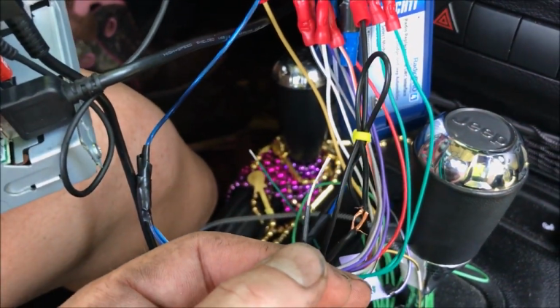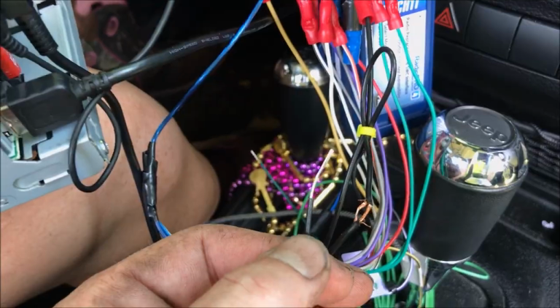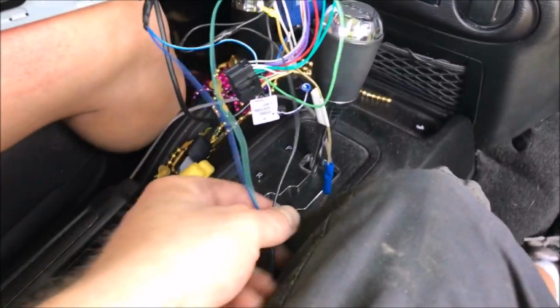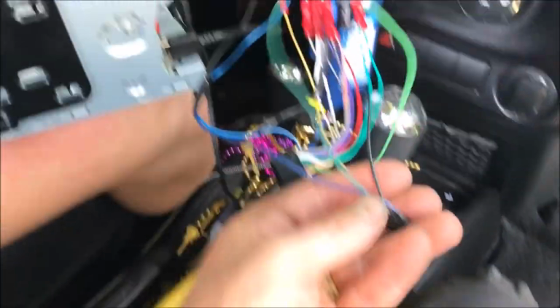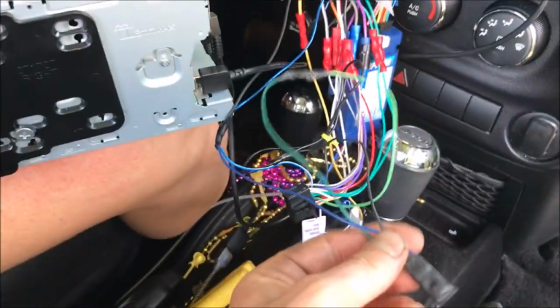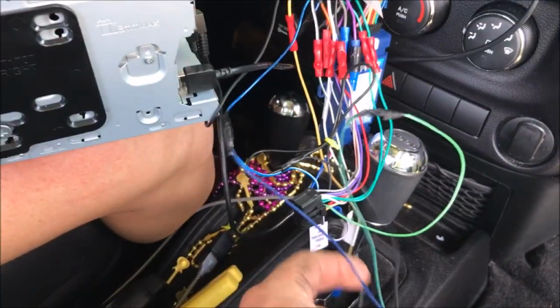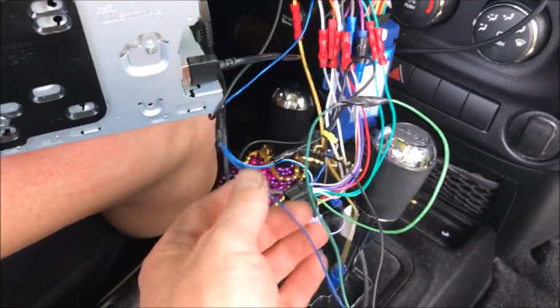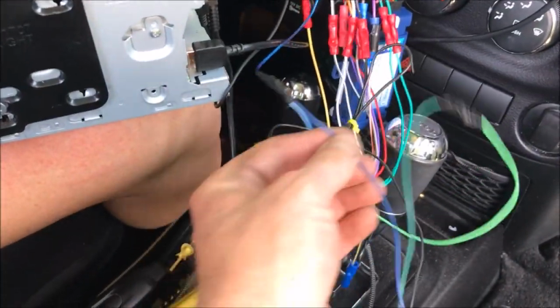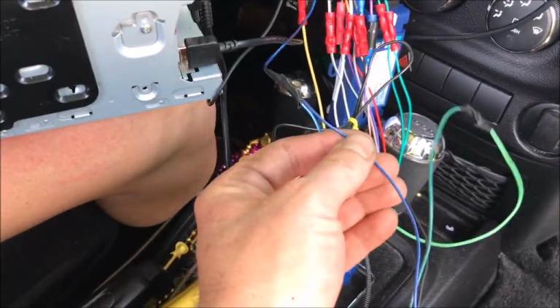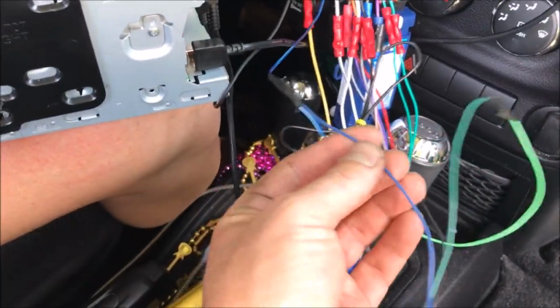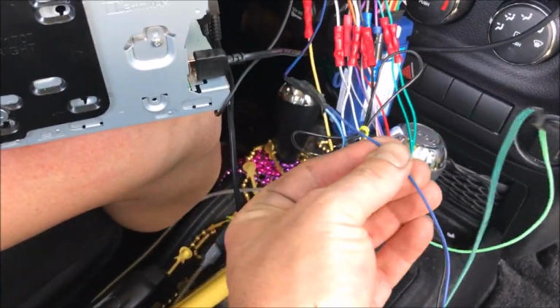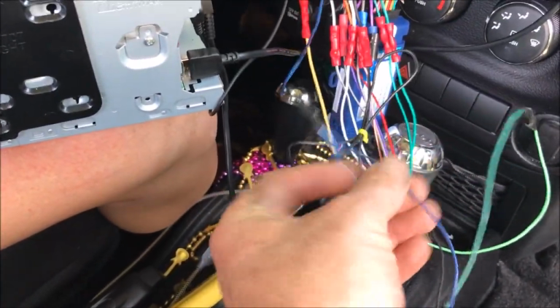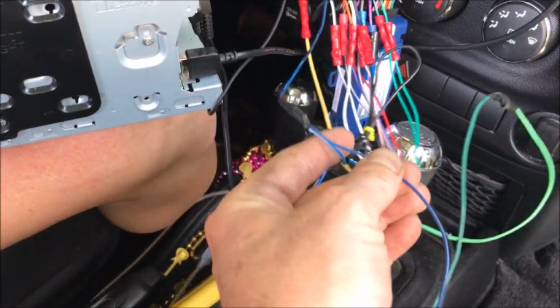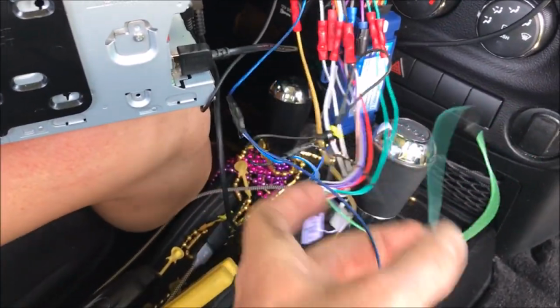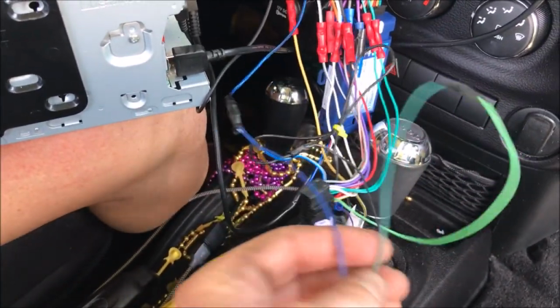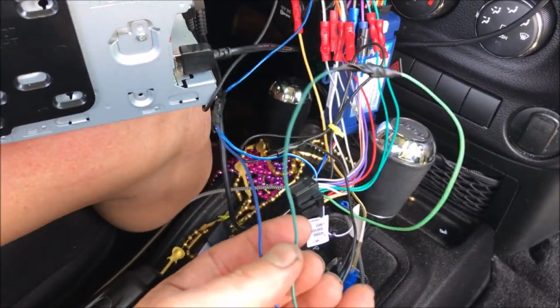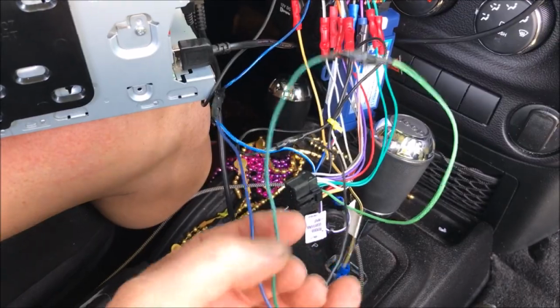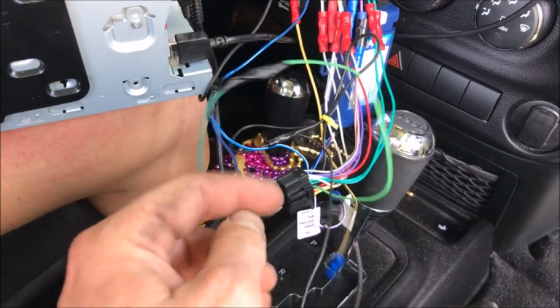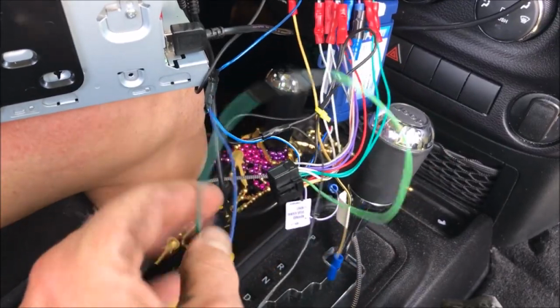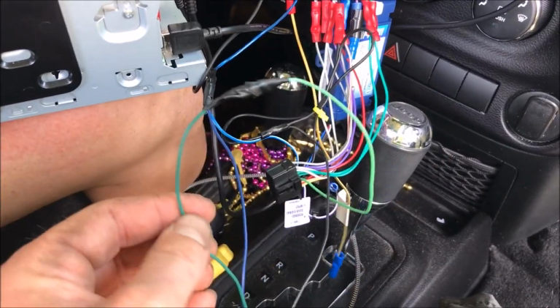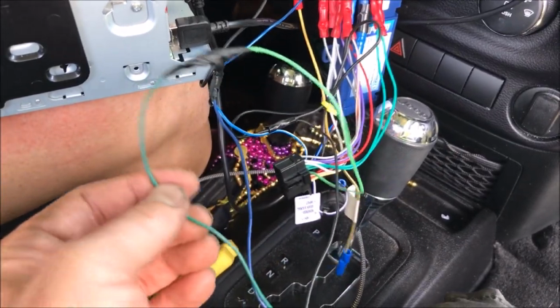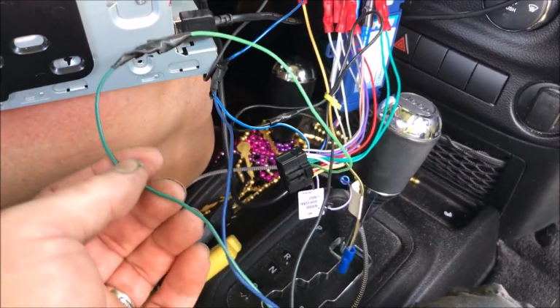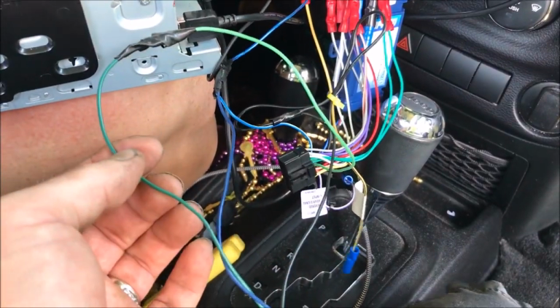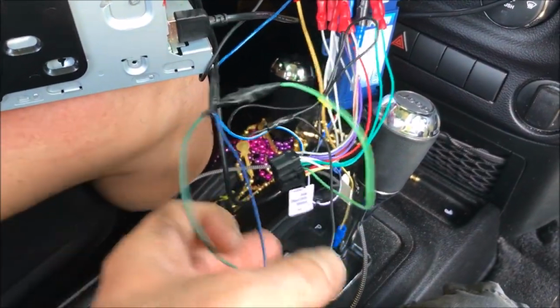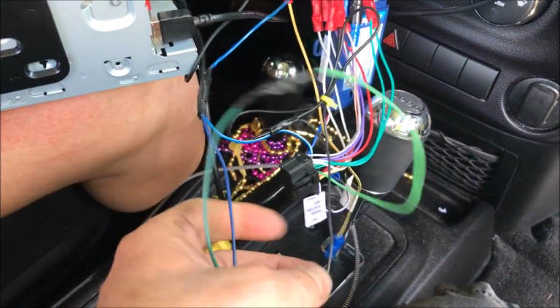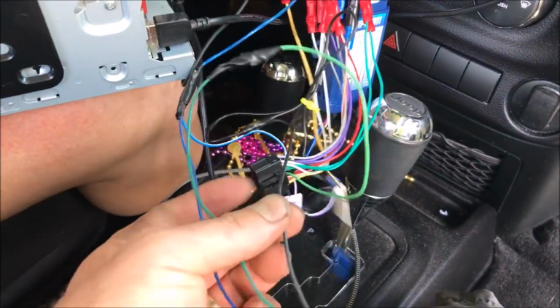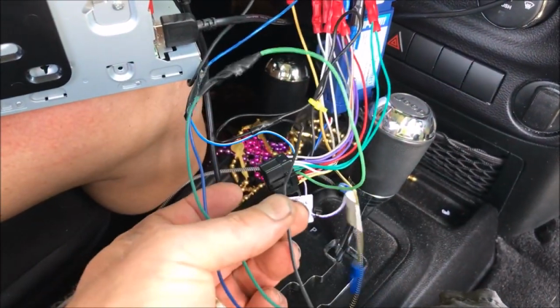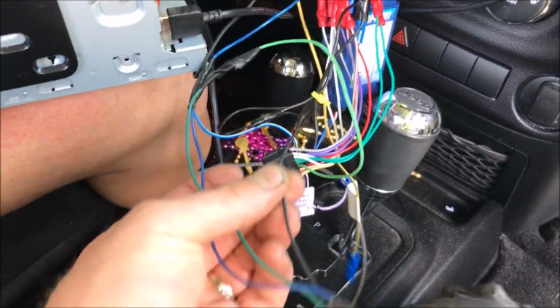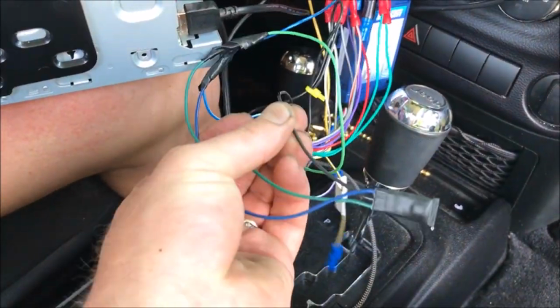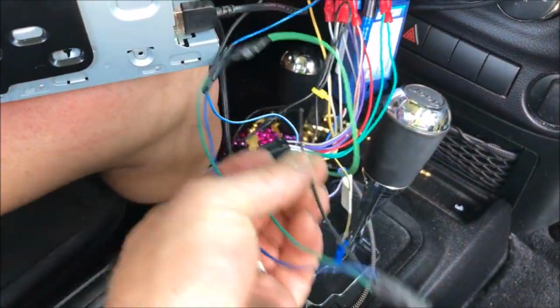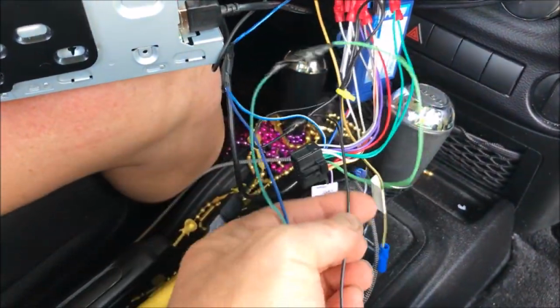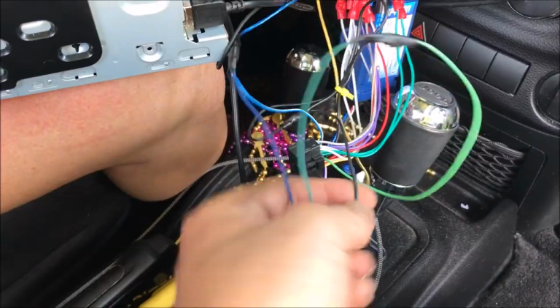Alright, so here it is — it's all hooked up. The blue wire goes to your amp on, green goes to the green parking brake, and then black goes to your ground.